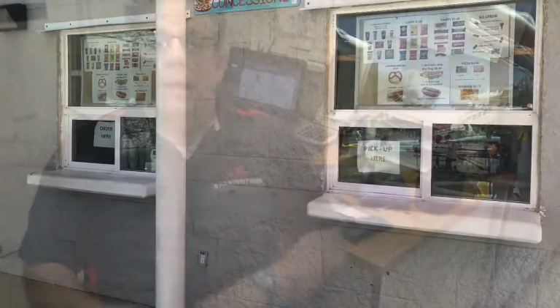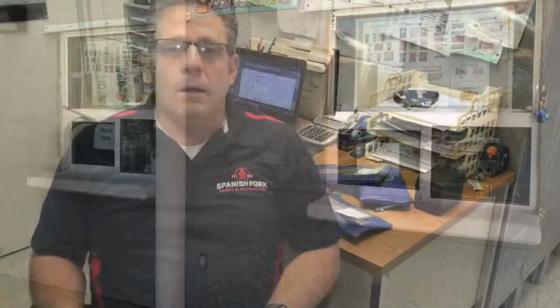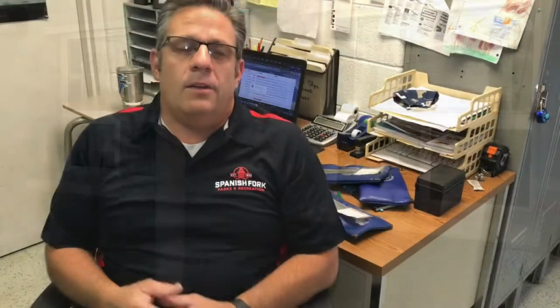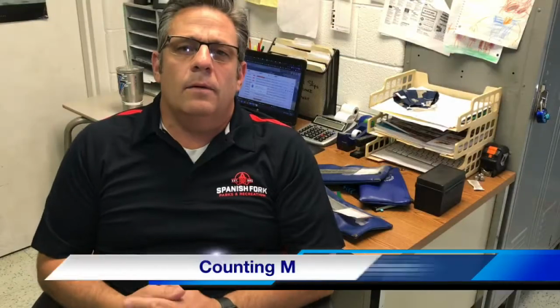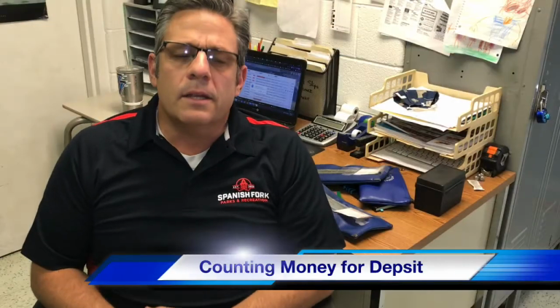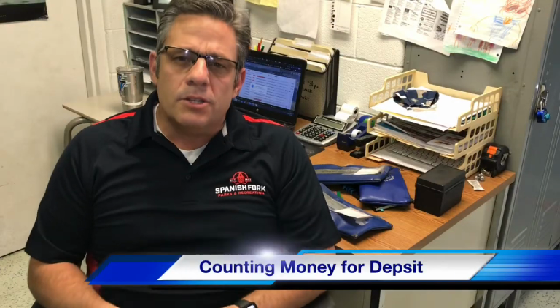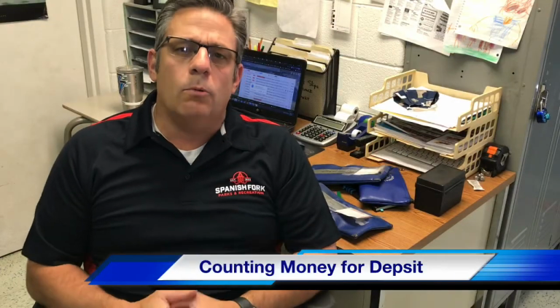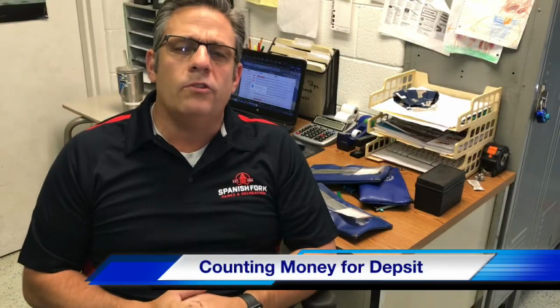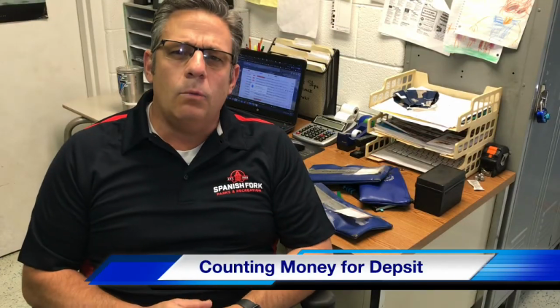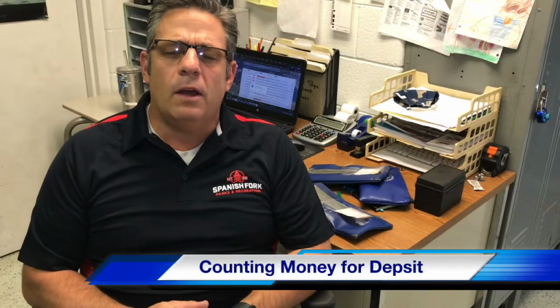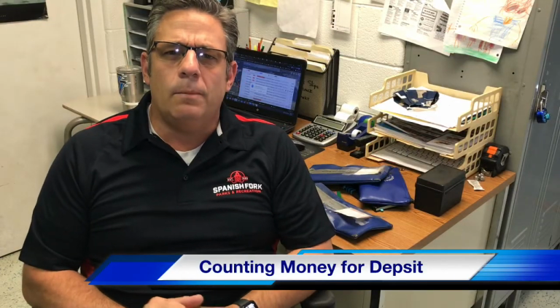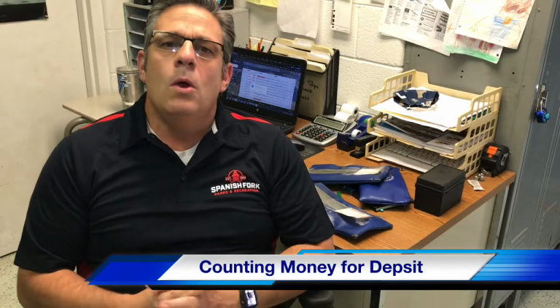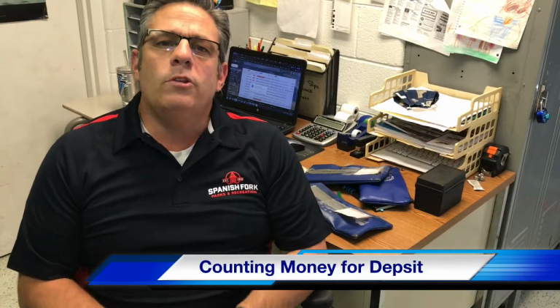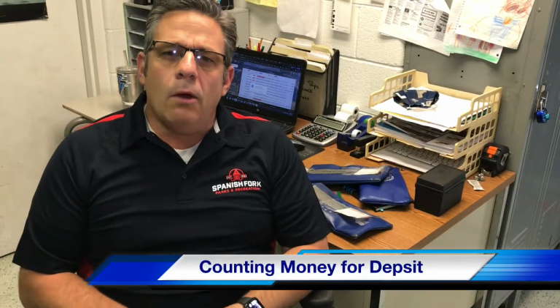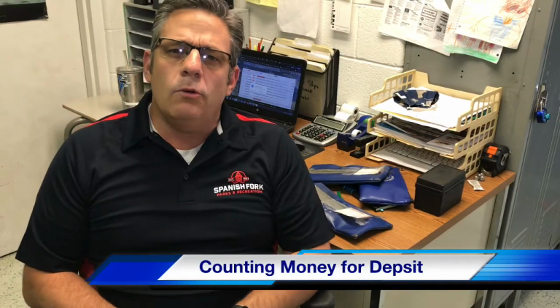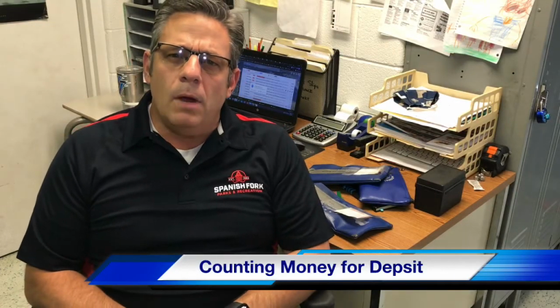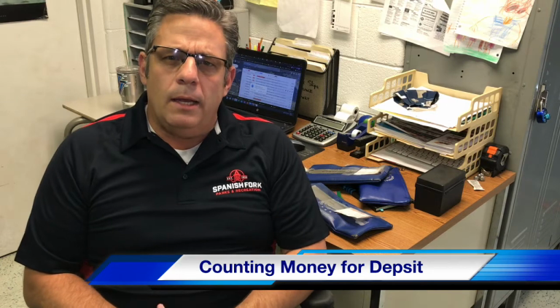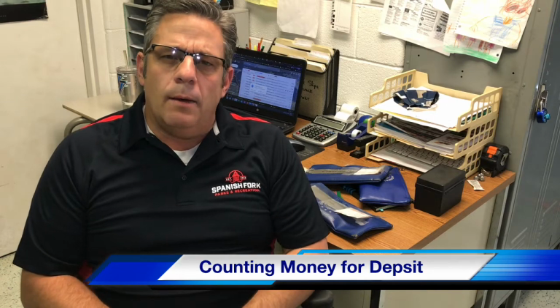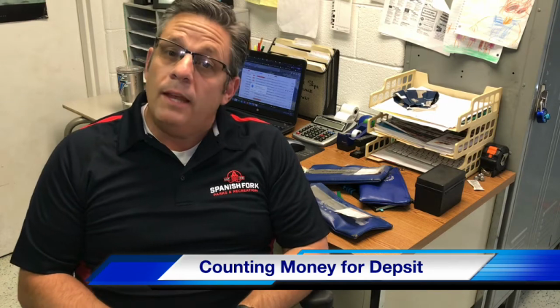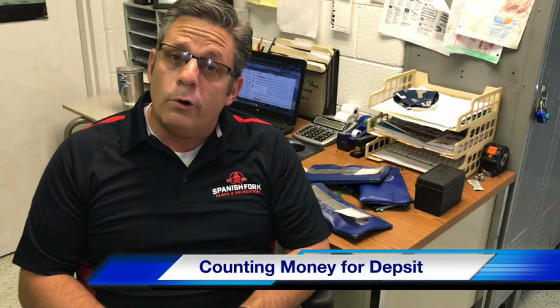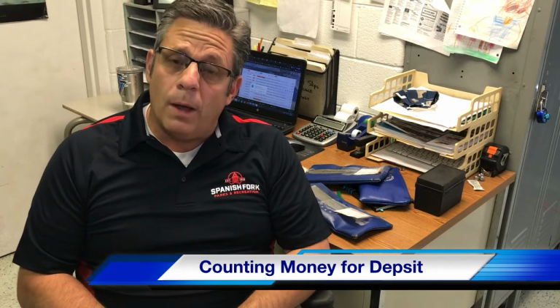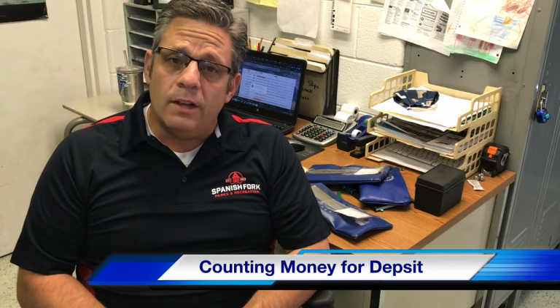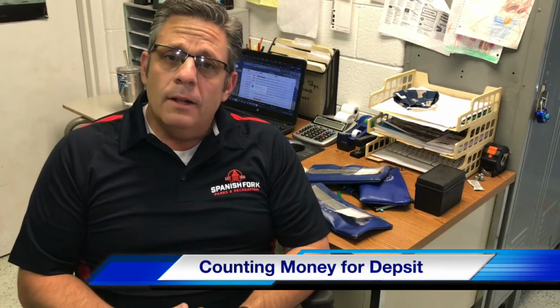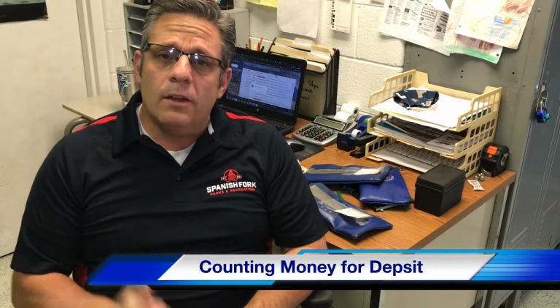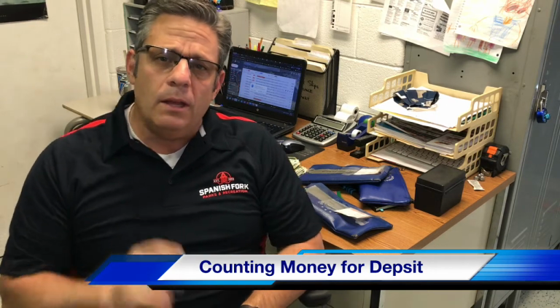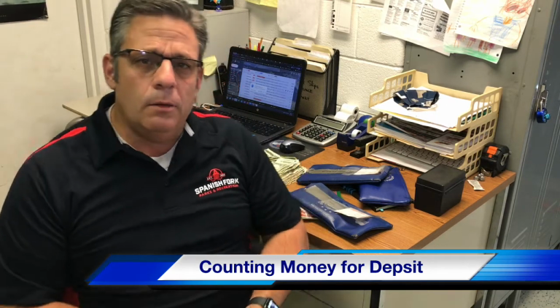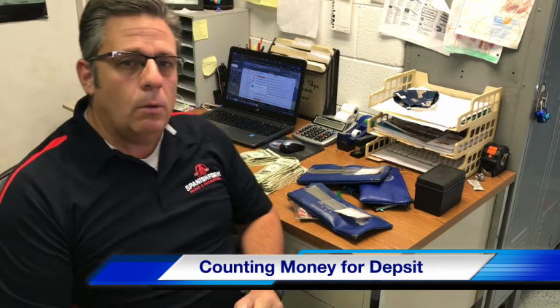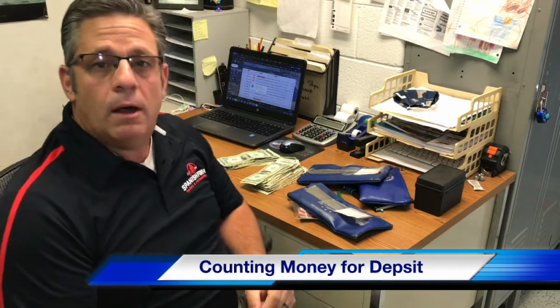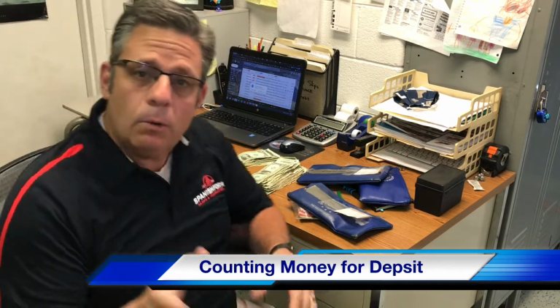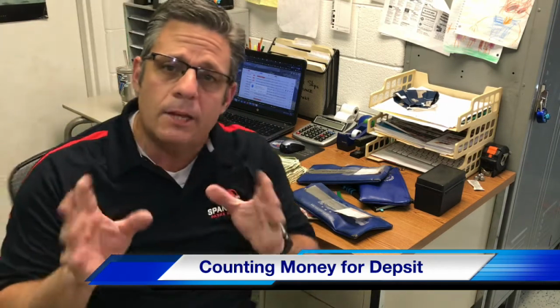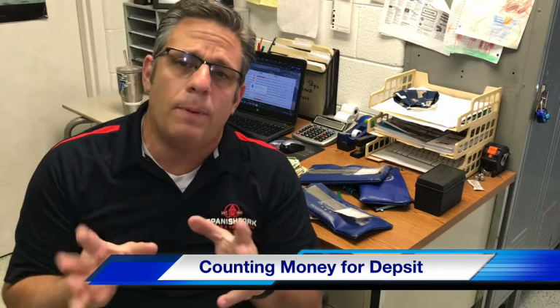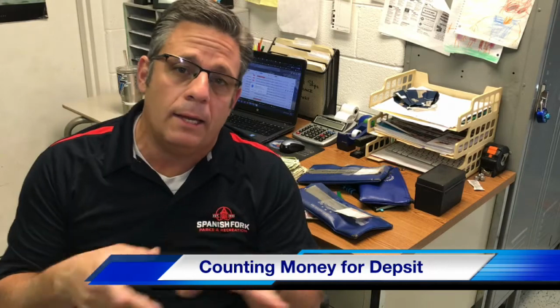Concession stand workers, I want to talk to you about counting out your money at the end for your deposit. There are some things you need to be aware of when I get your bag here at the office.